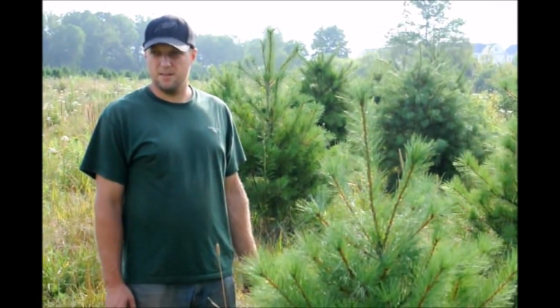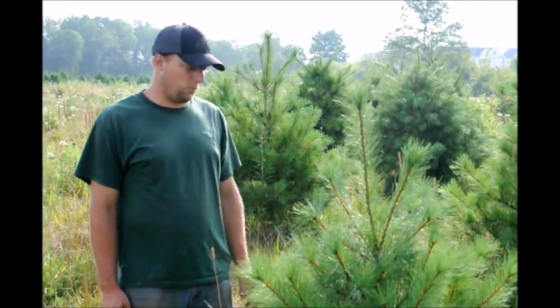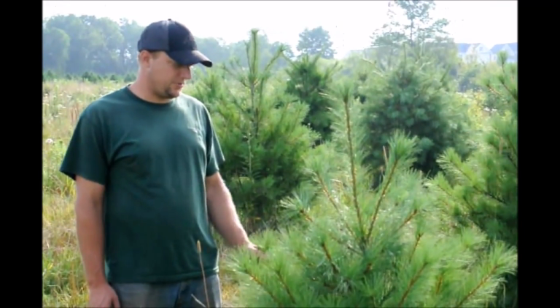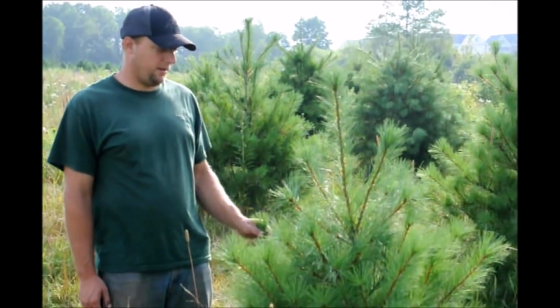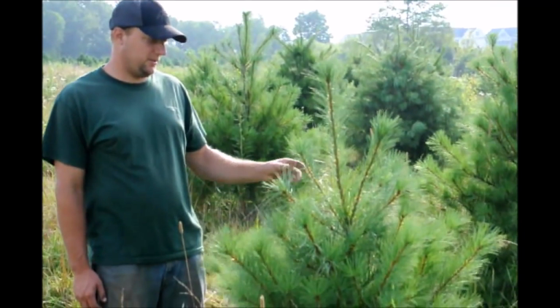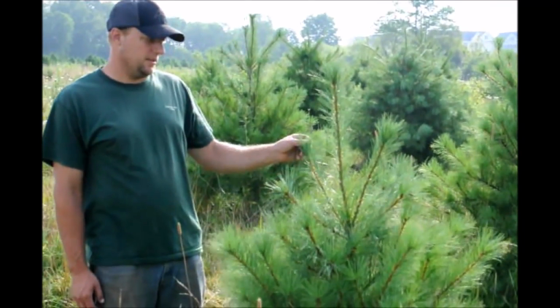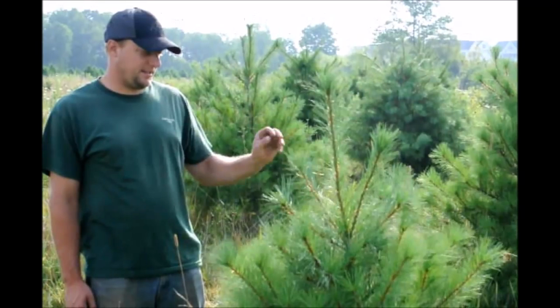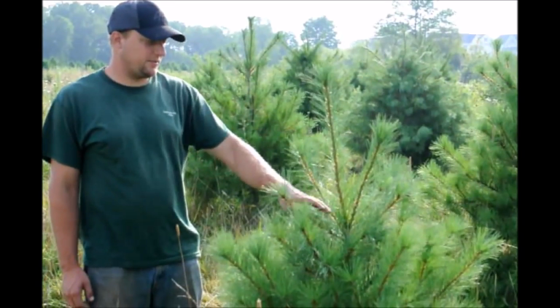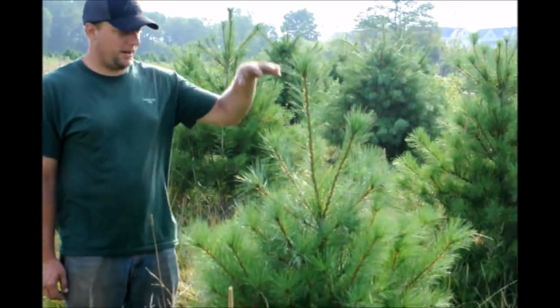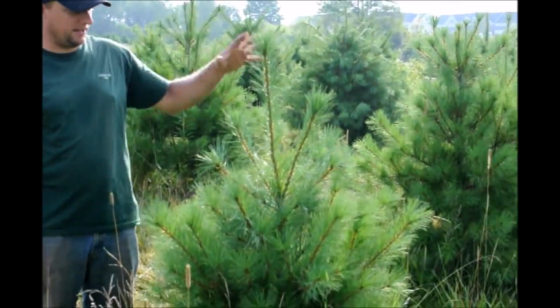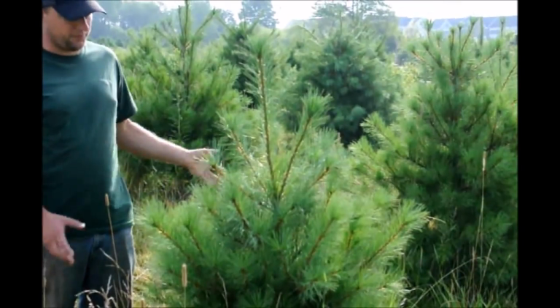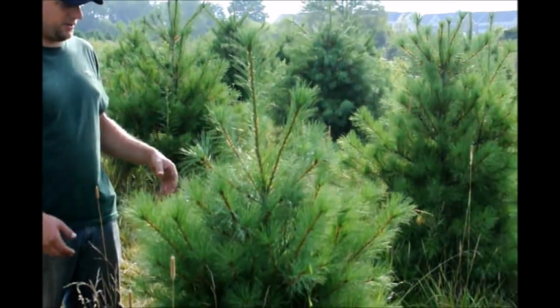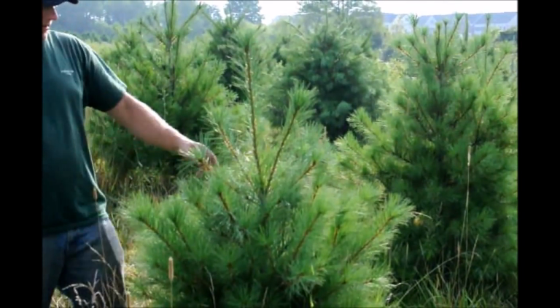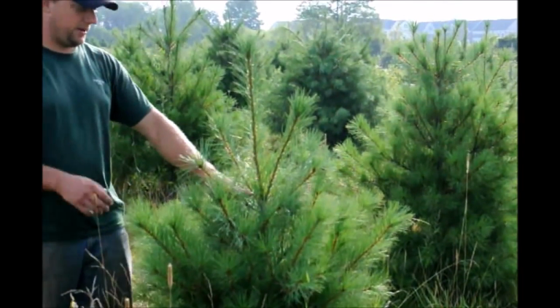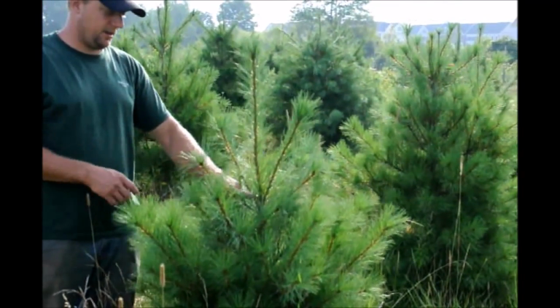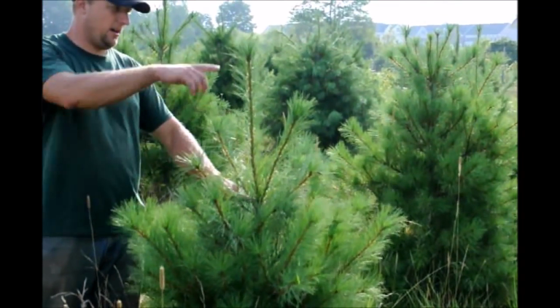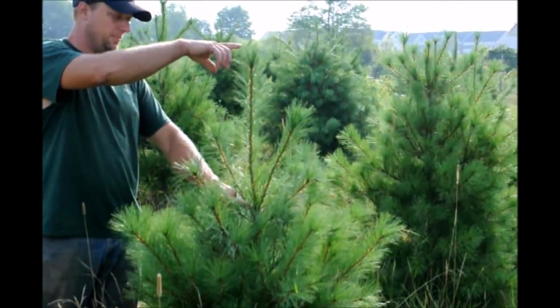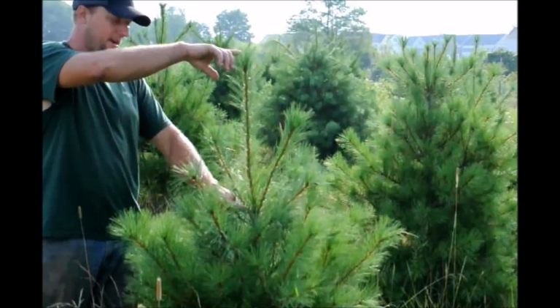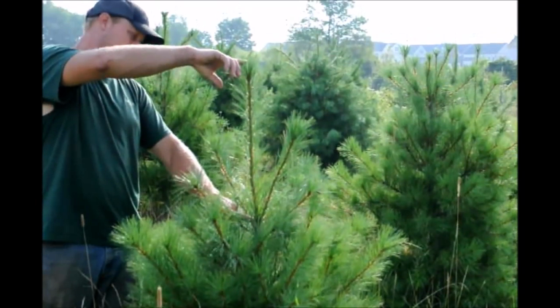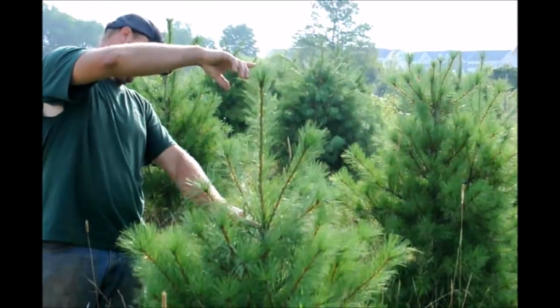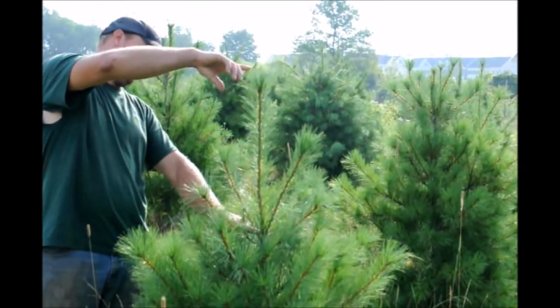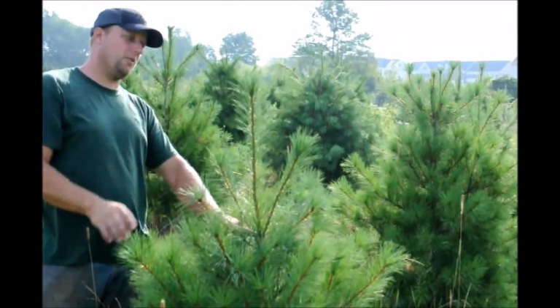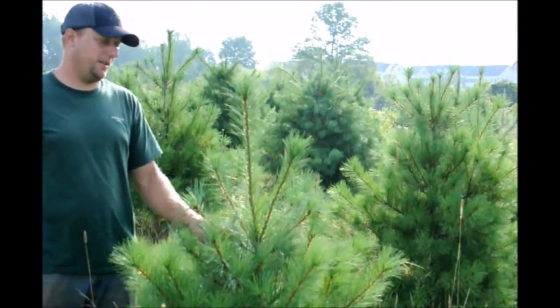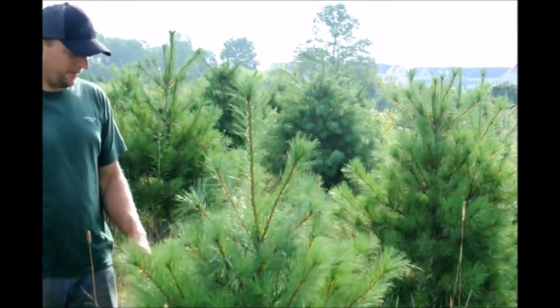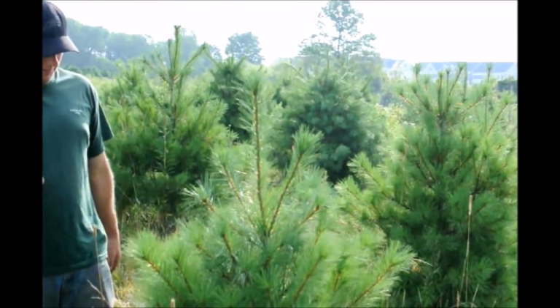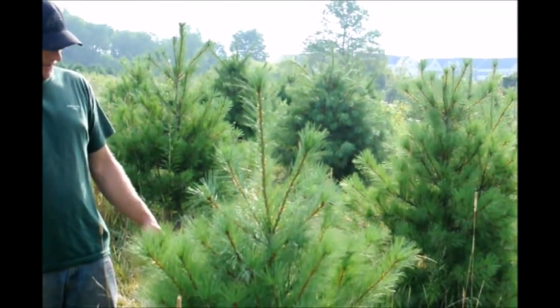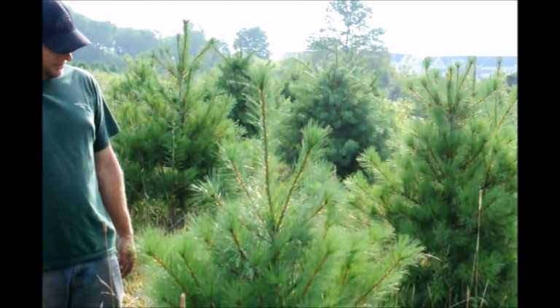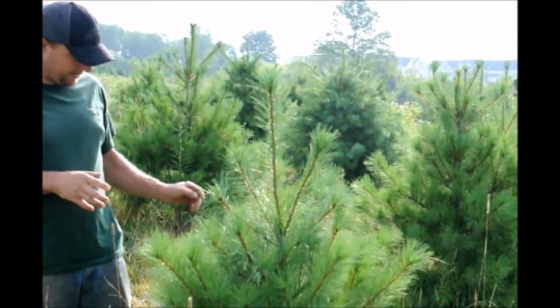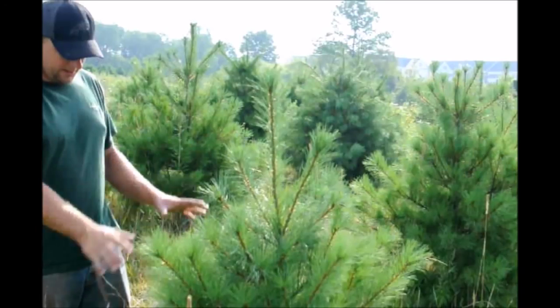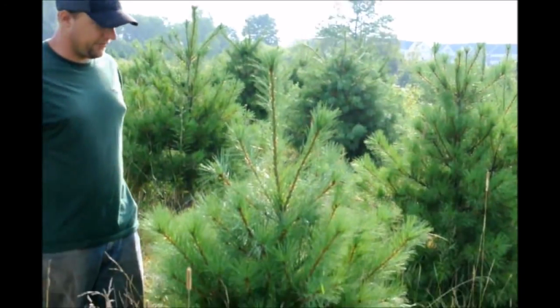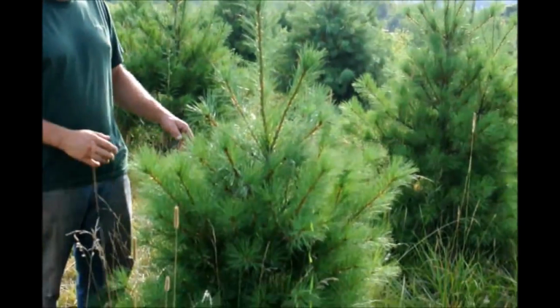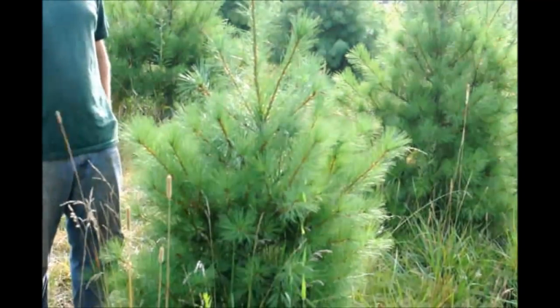This is a white pine tree here in our field. This has a nice growth rate and good form to it. The growth rate started here, grew up to there, which is a little over a foot and a half. I like that amount of growth — it's very good. It's got a fairly good shape to it.